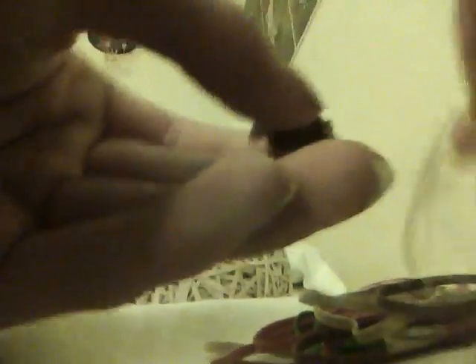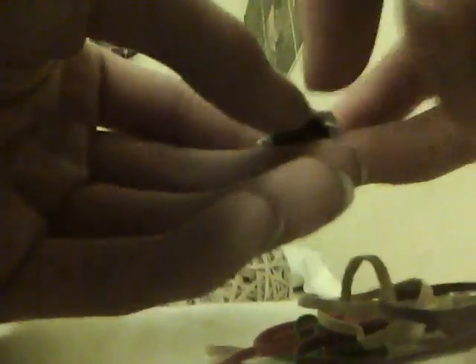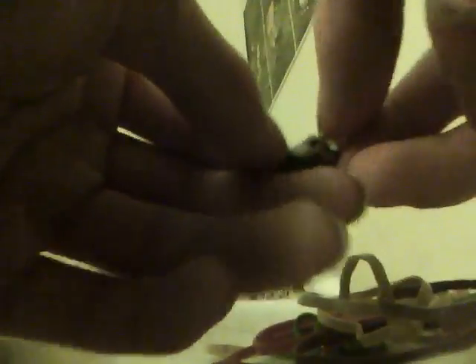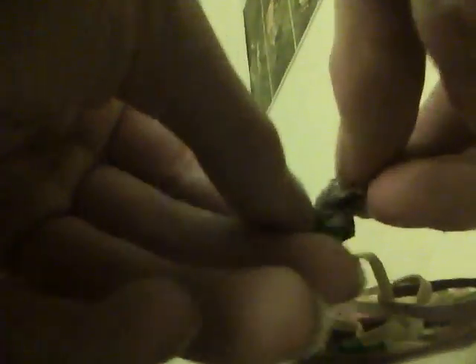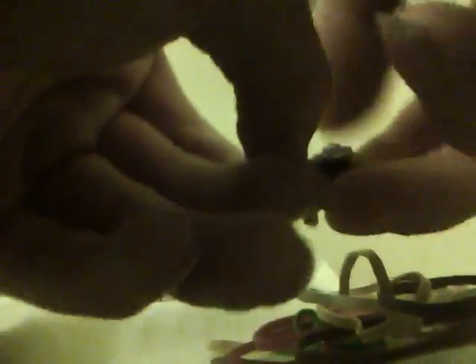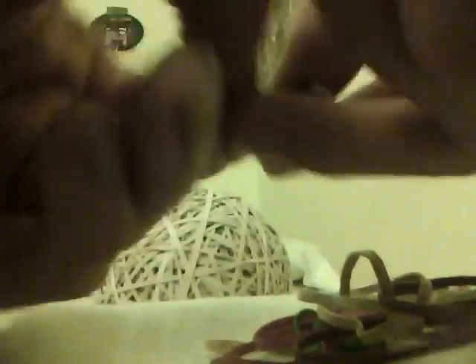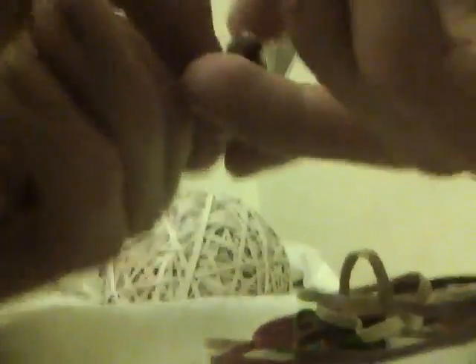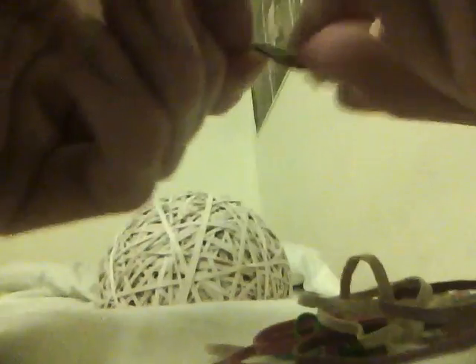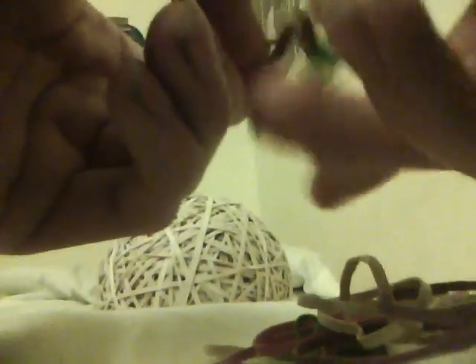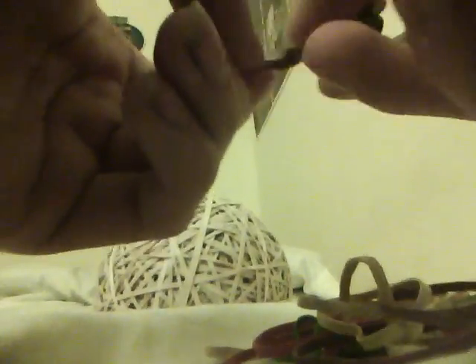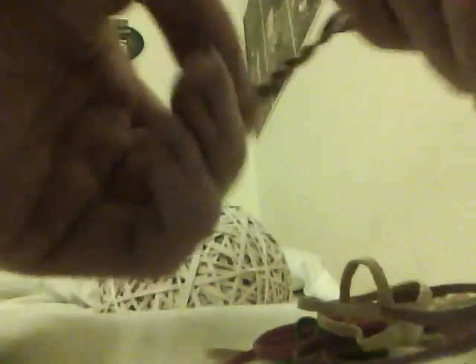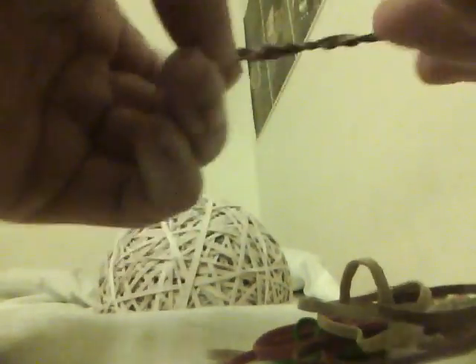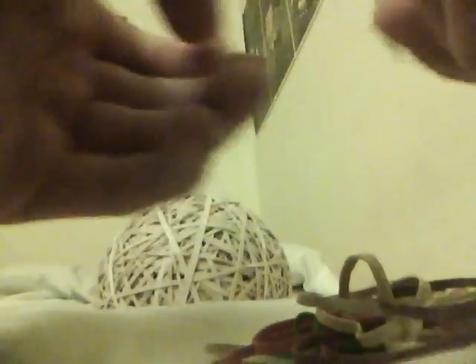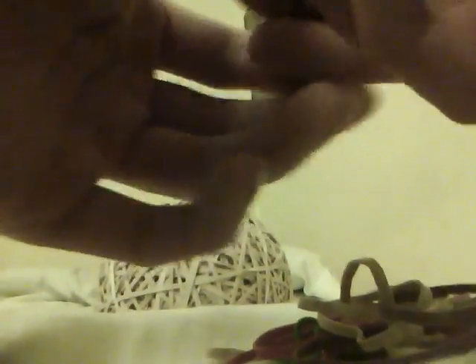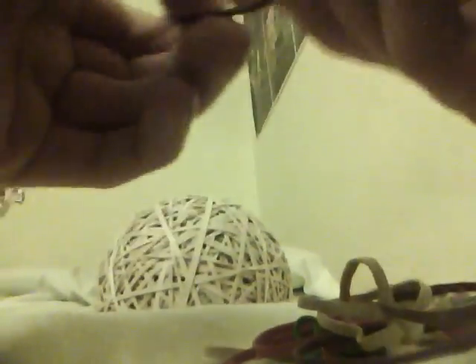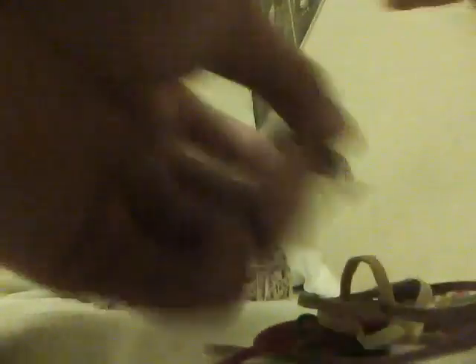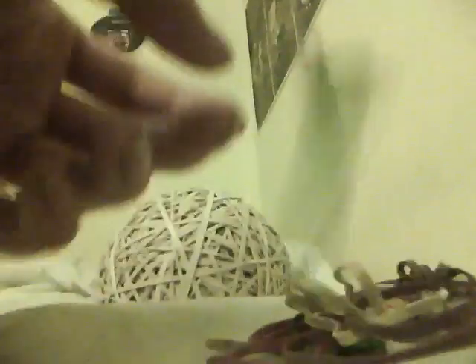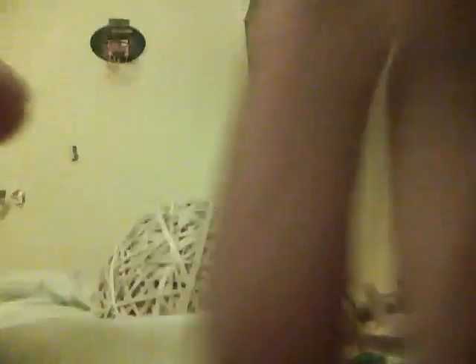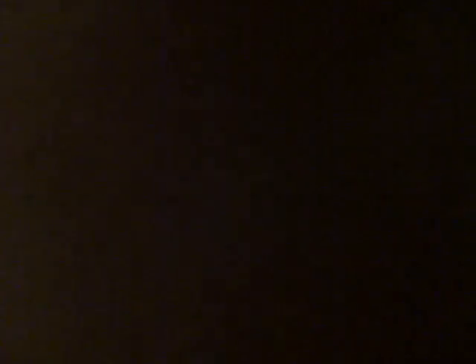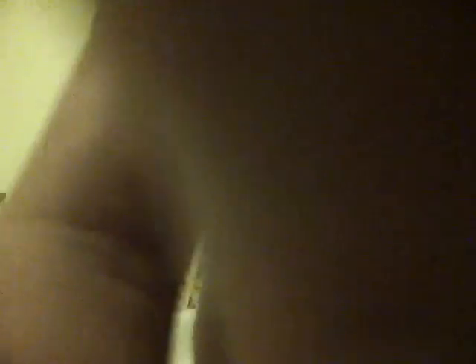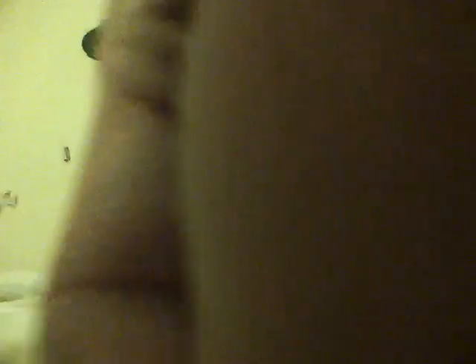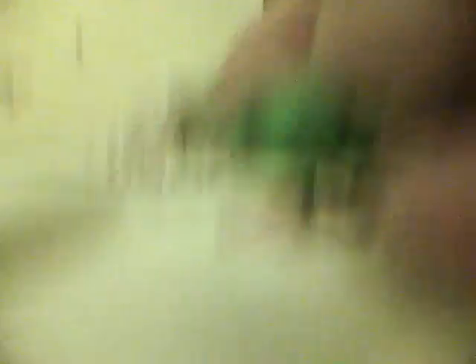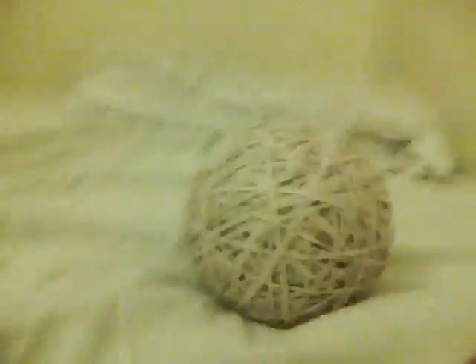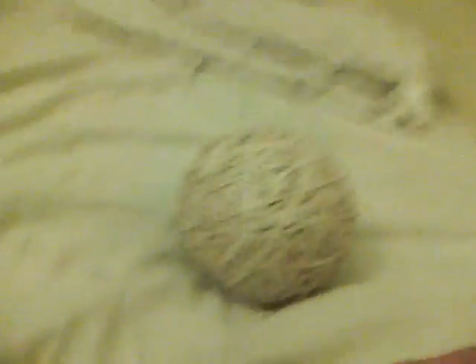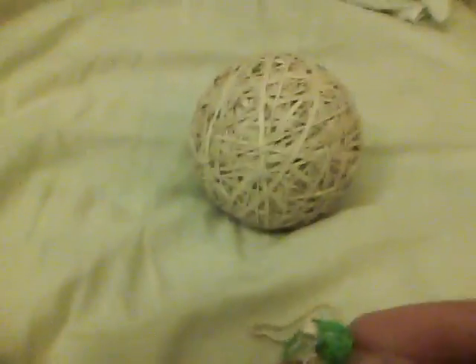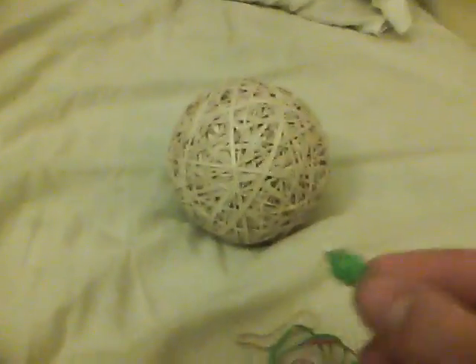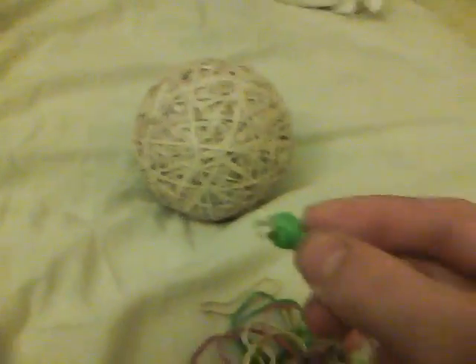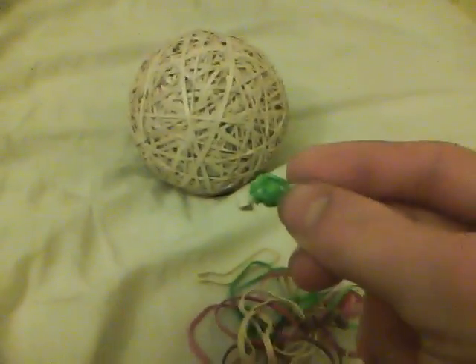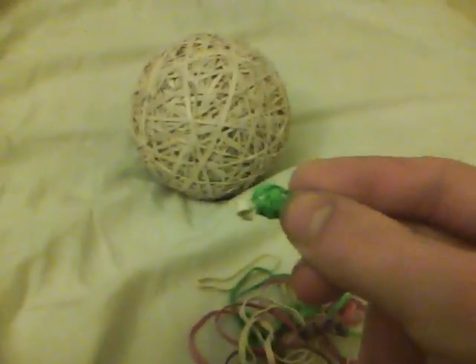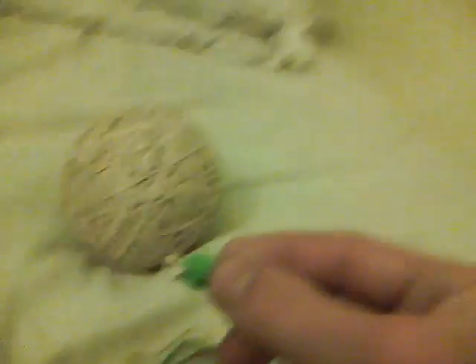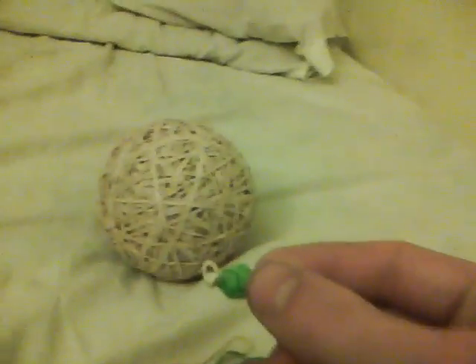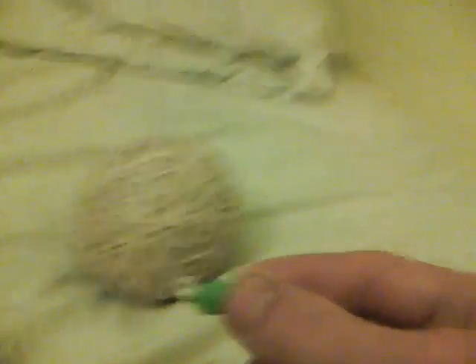Almost there. Stay tuned - last rubber band on the corner.